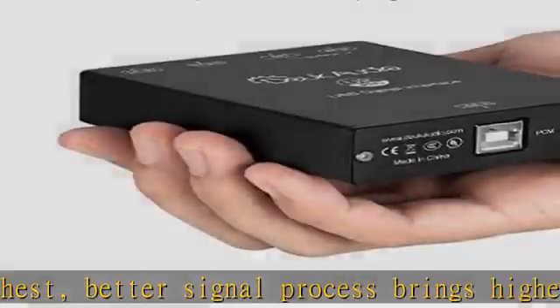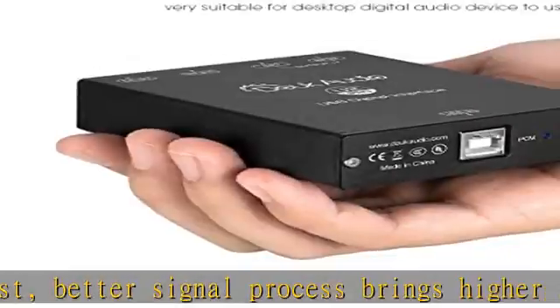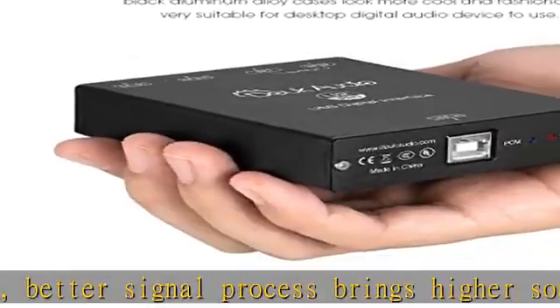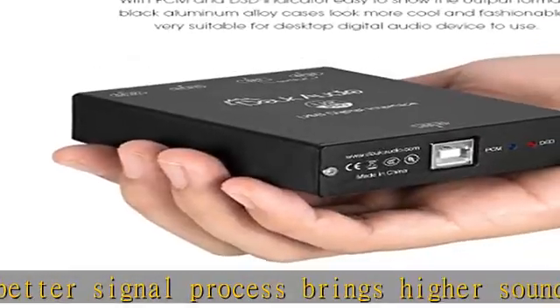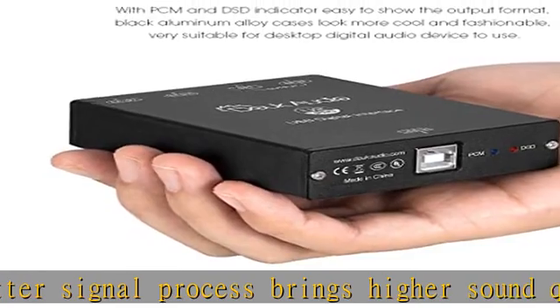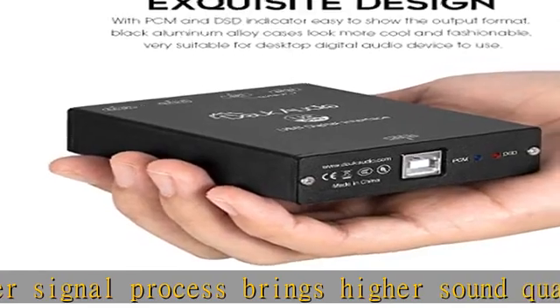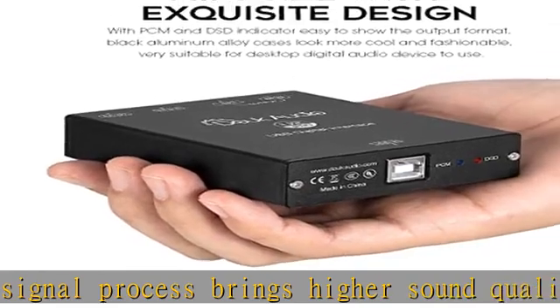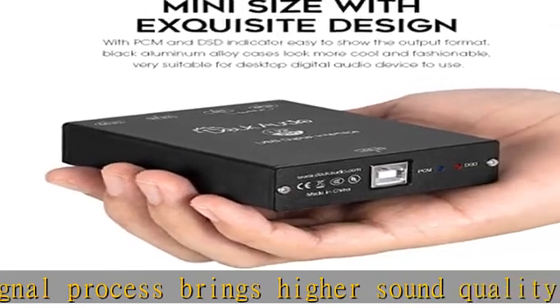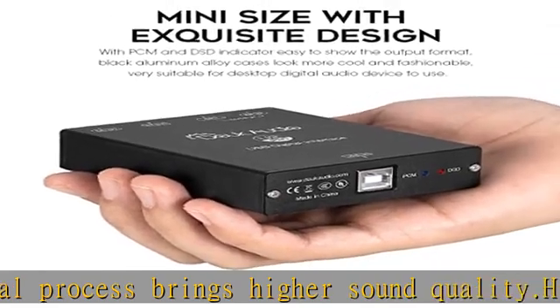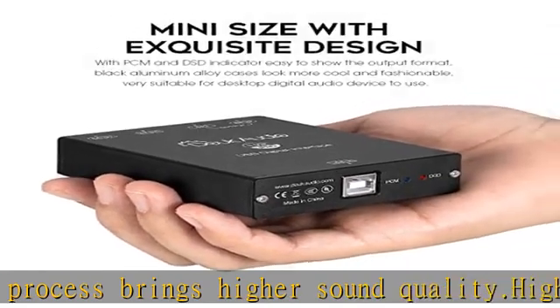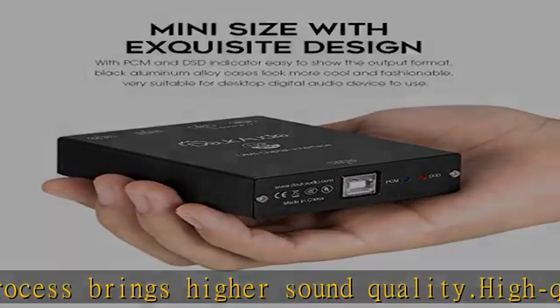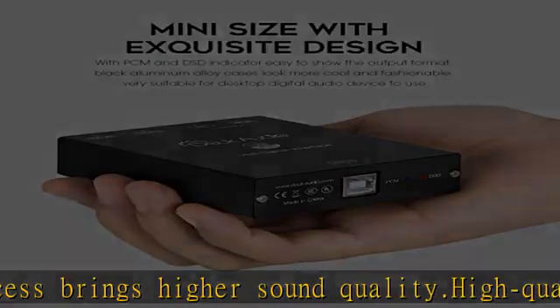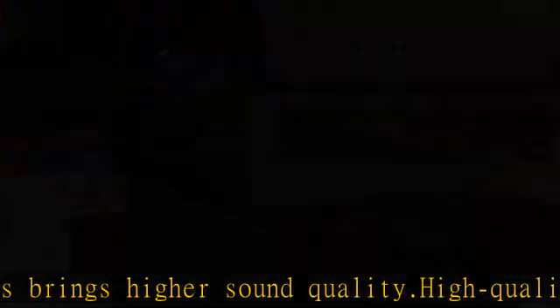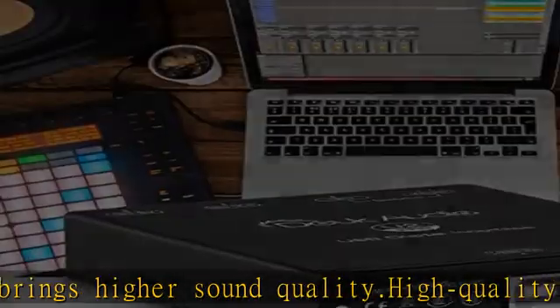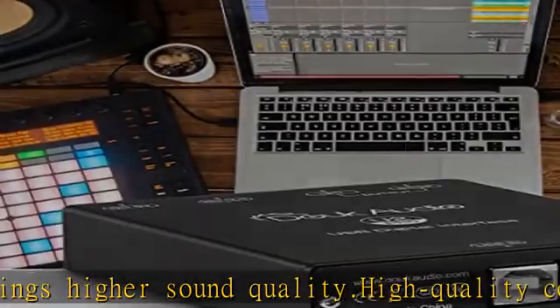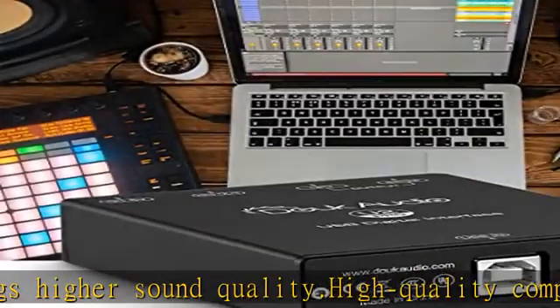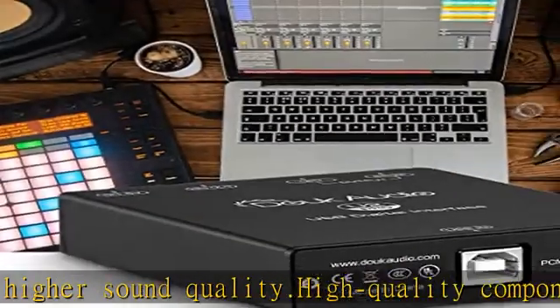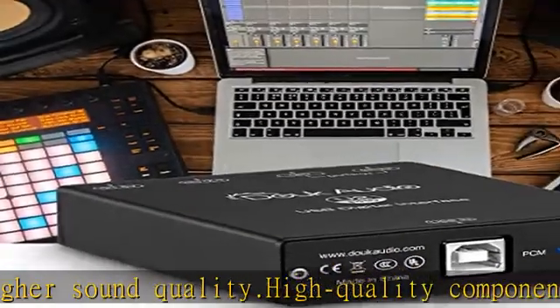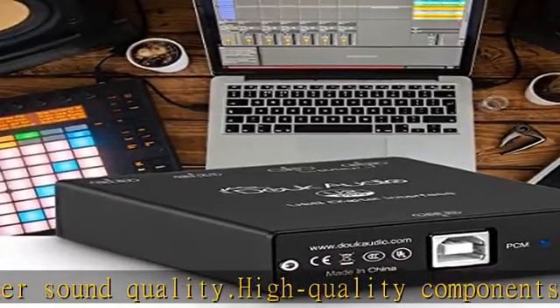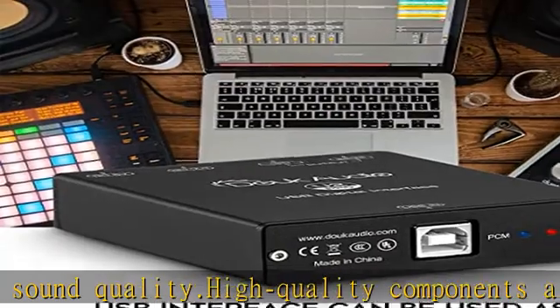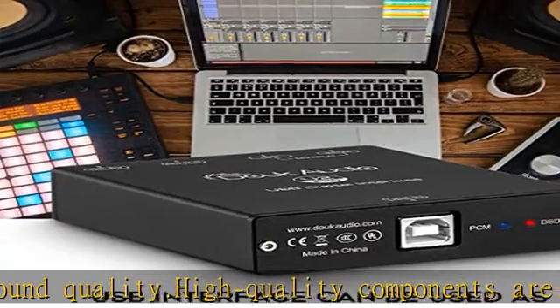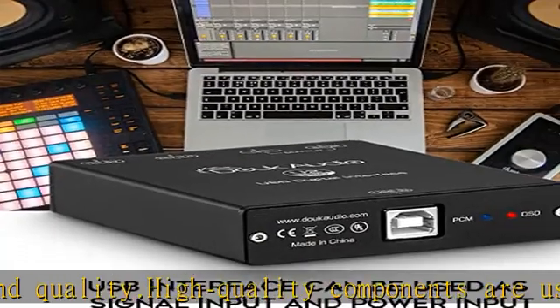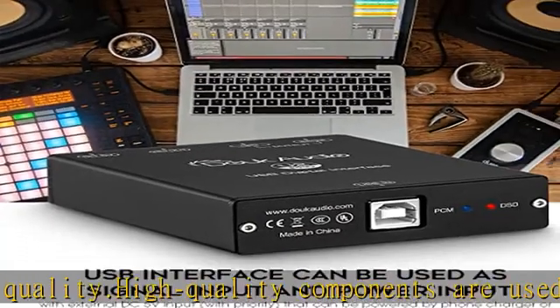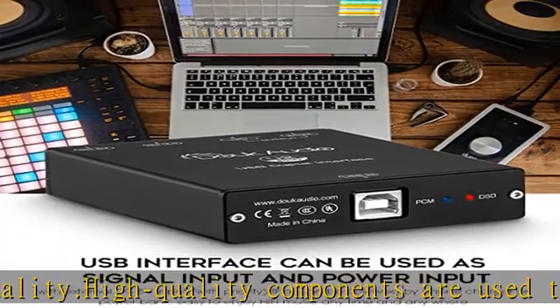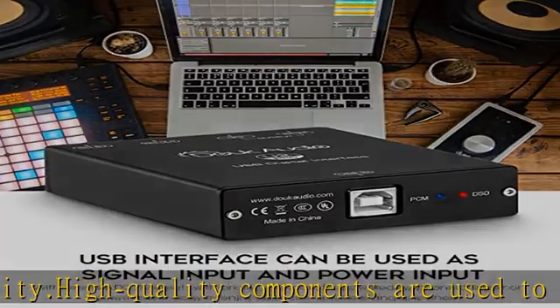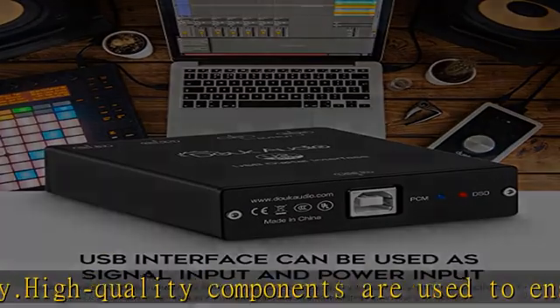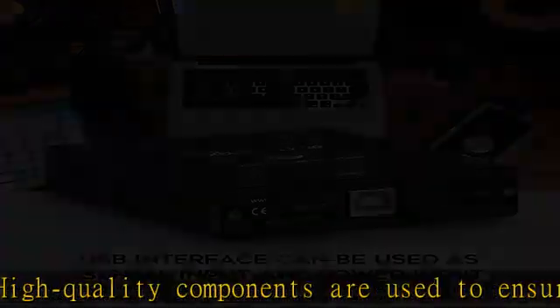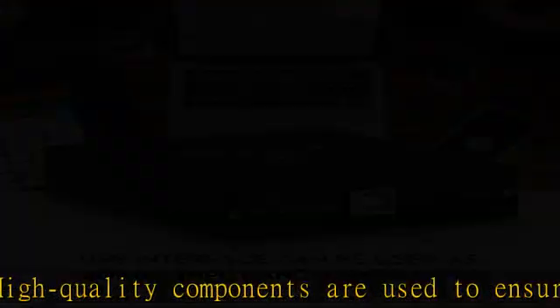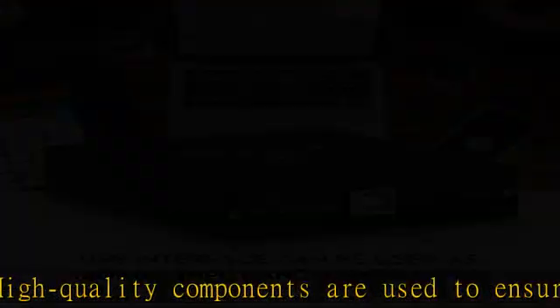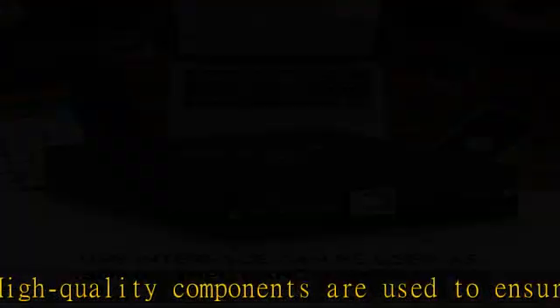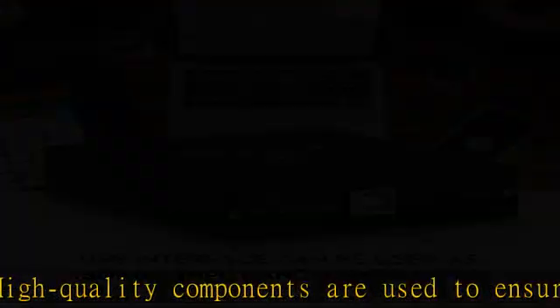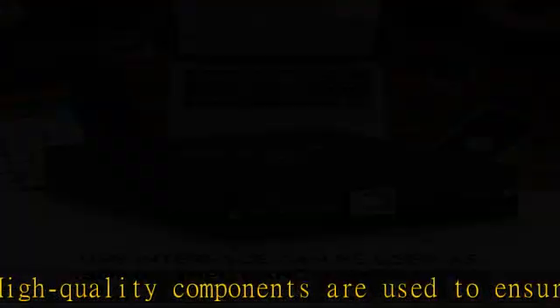Mini size with exquisite design, with PCM and DSD indicators to easily show the output format. The black aluminum alloy case looks cool and fashionable, and it is very suitable for desktop audio device use.